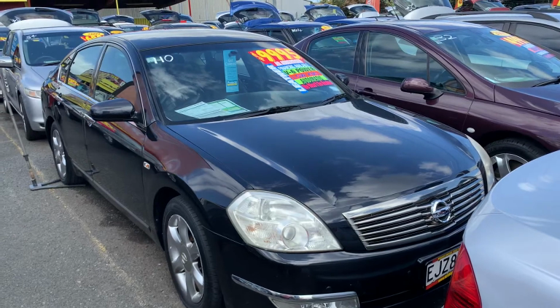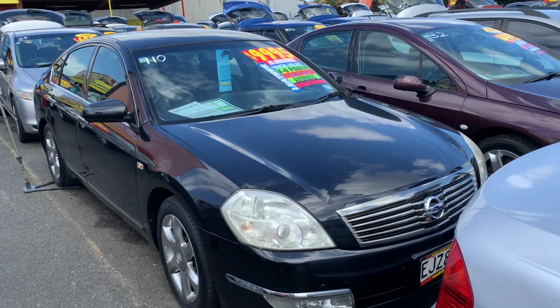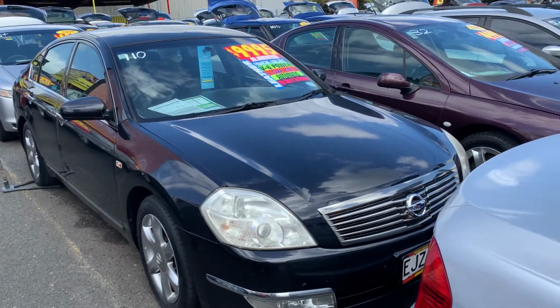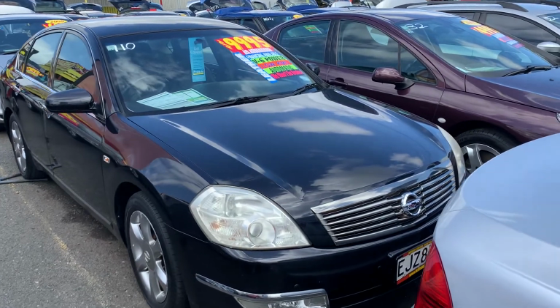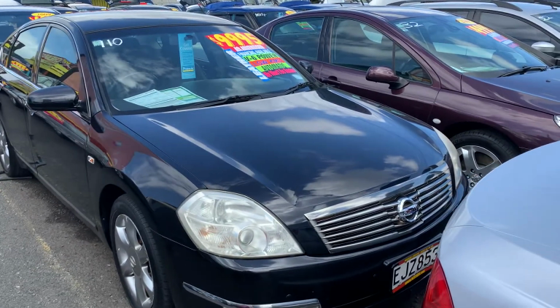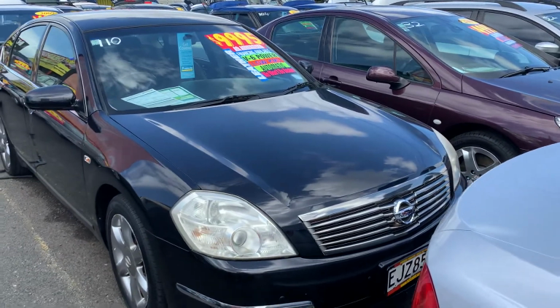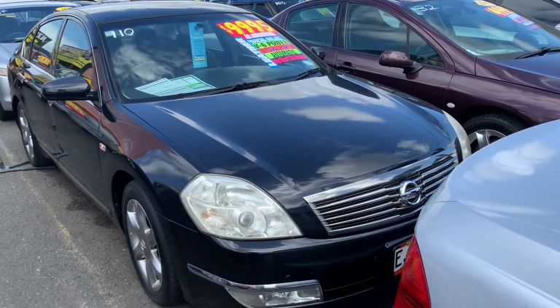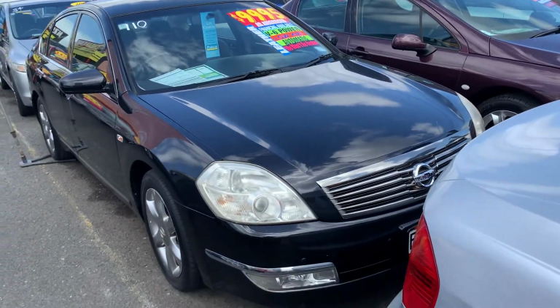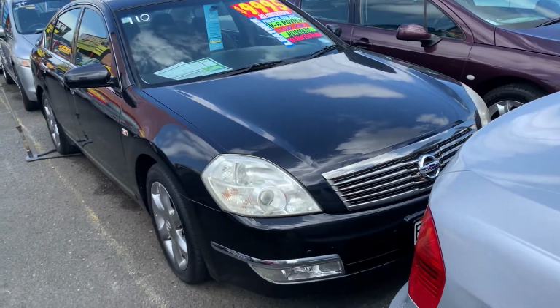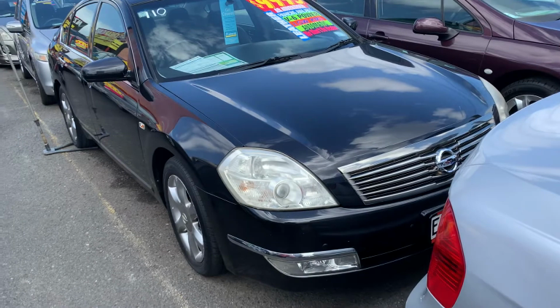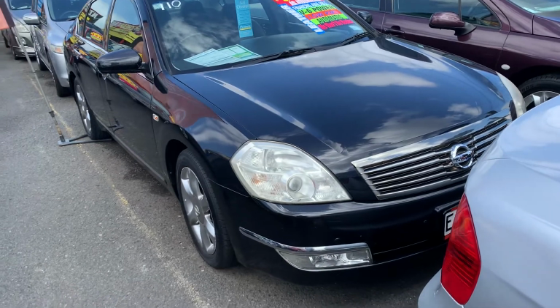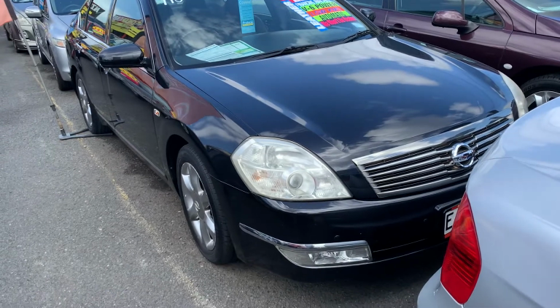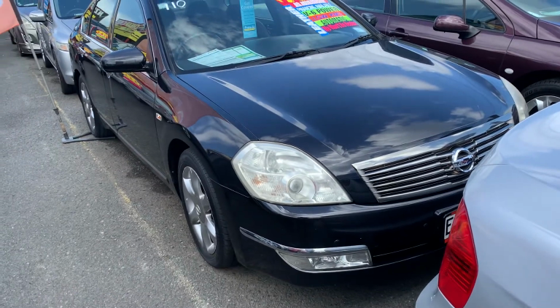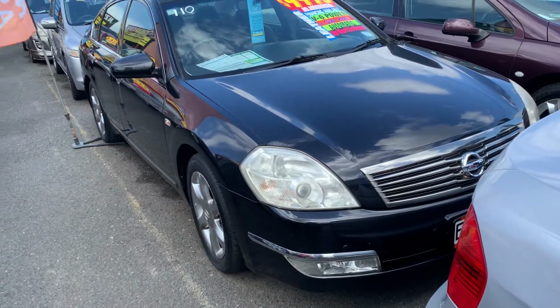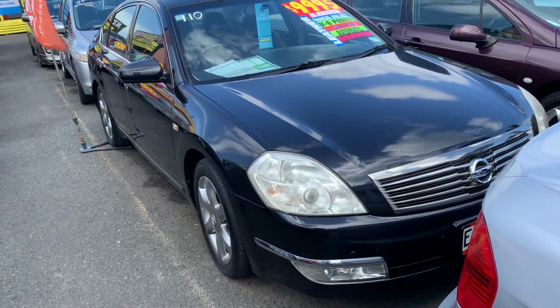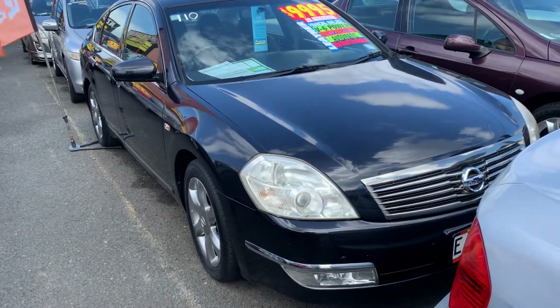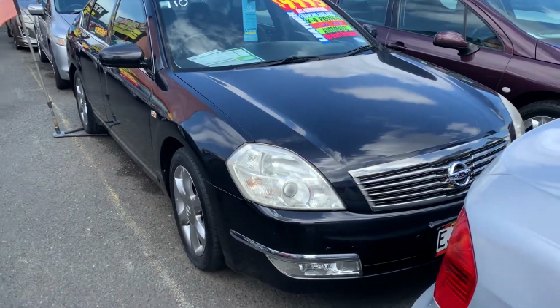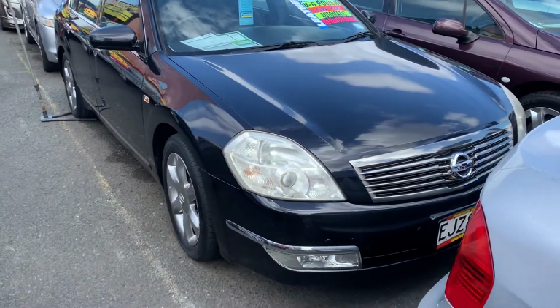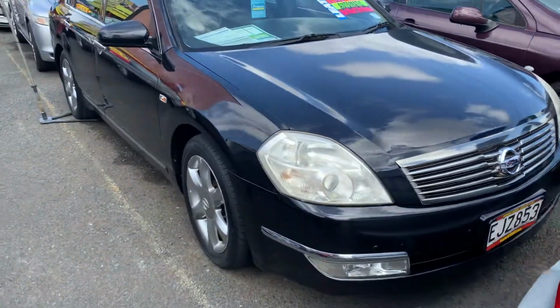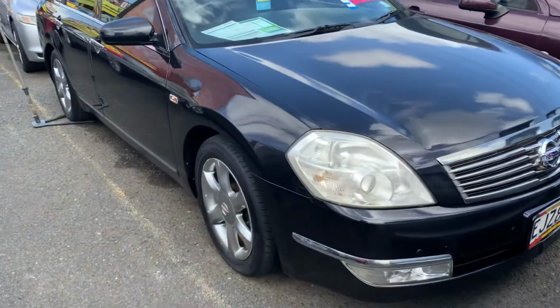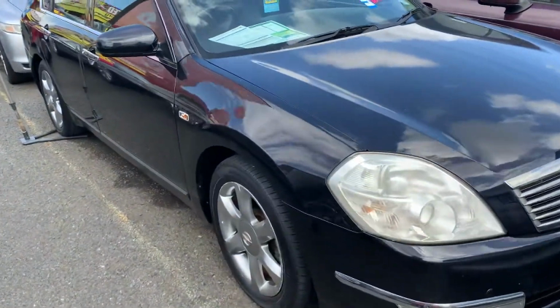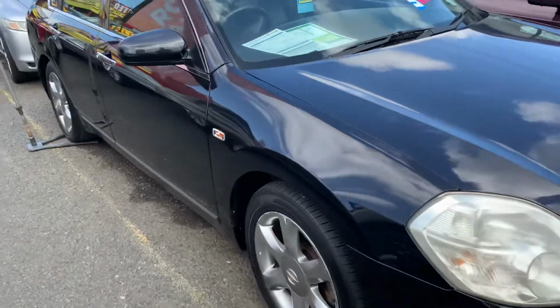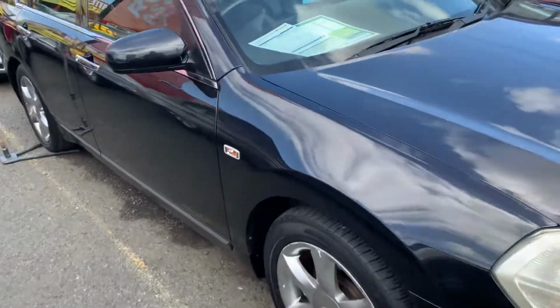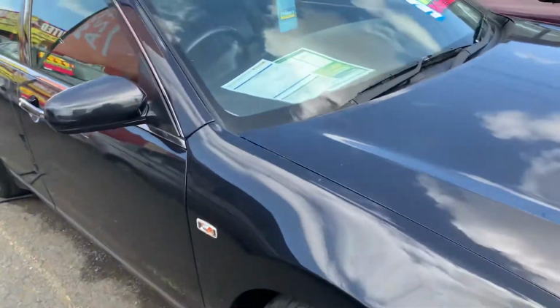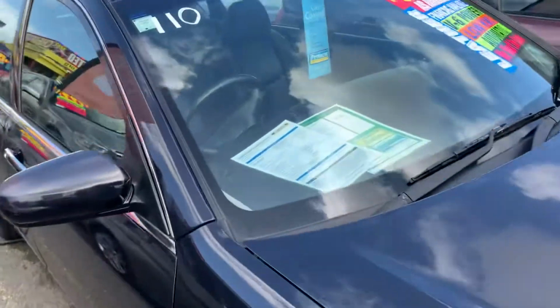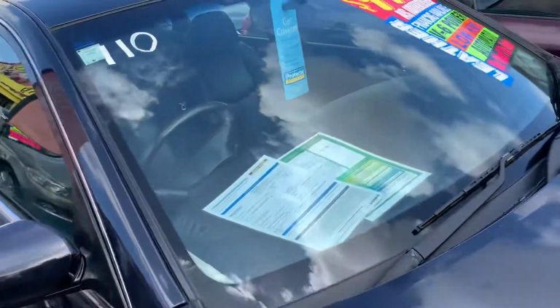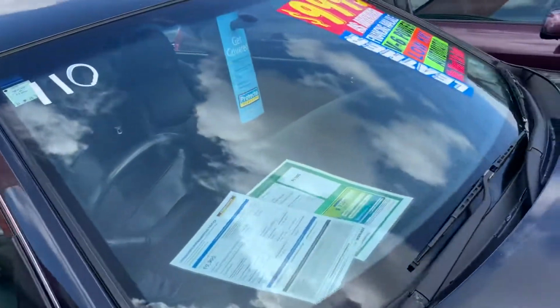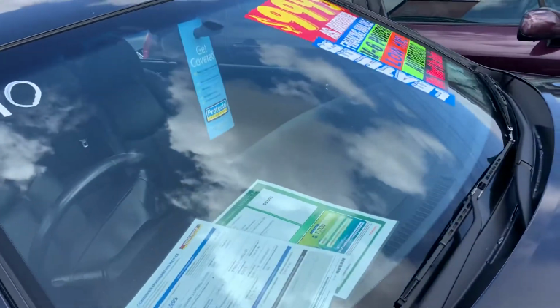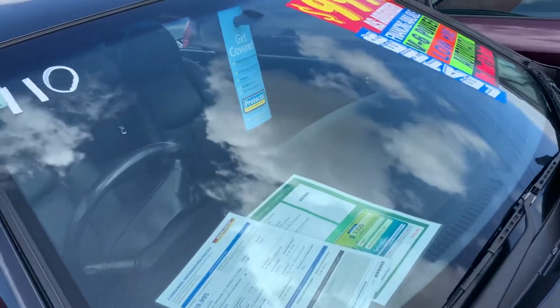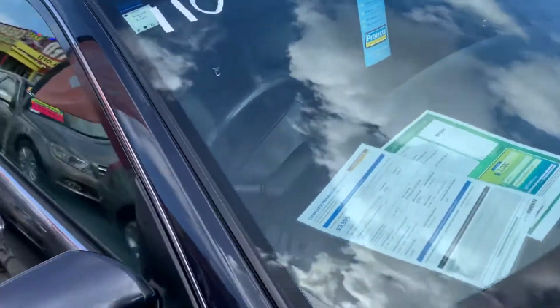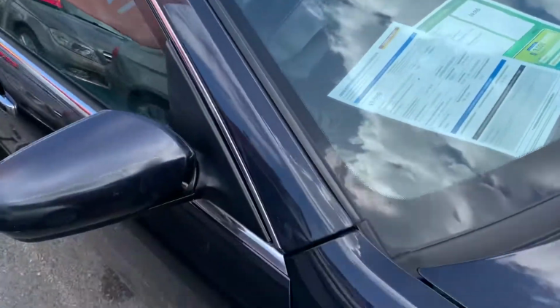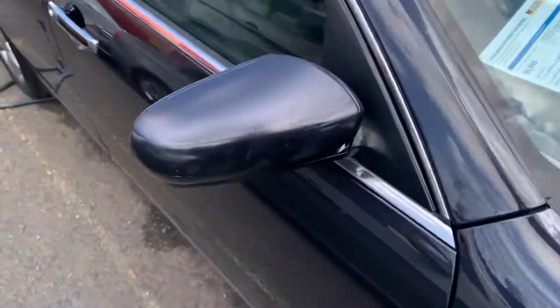Hello everyone, welcome to NZ Car Limited. Look at this car — this is a 2008 Nissan Maxima going for $9,995. It has factory-fitted mag wheels, very low kilometers at 68,000 on the clock, and it's NZ new.